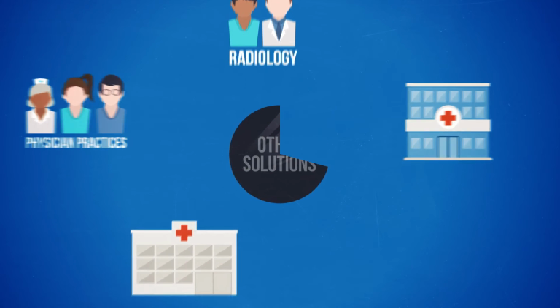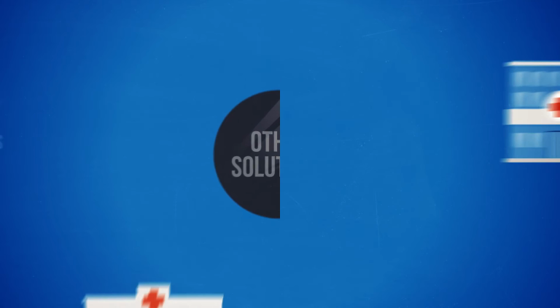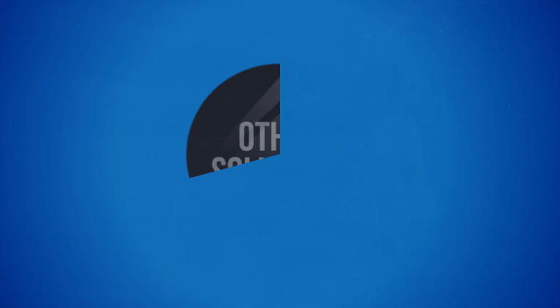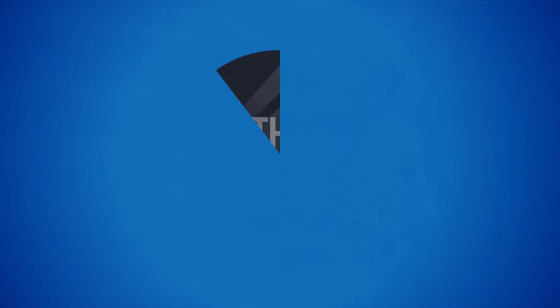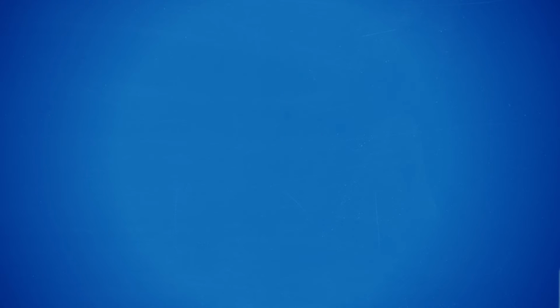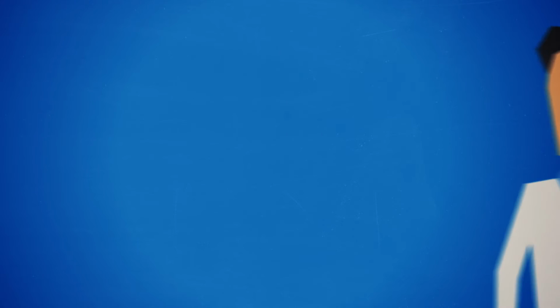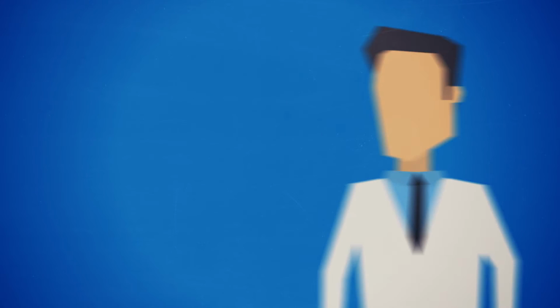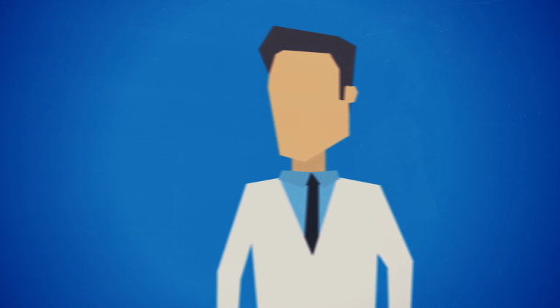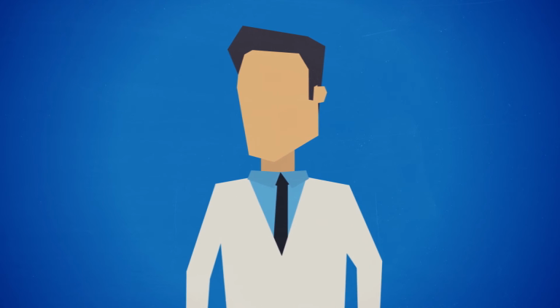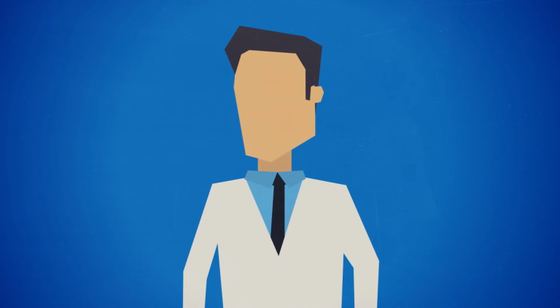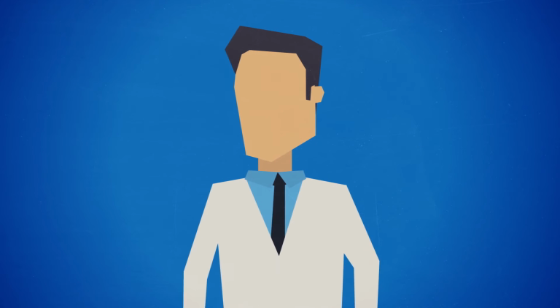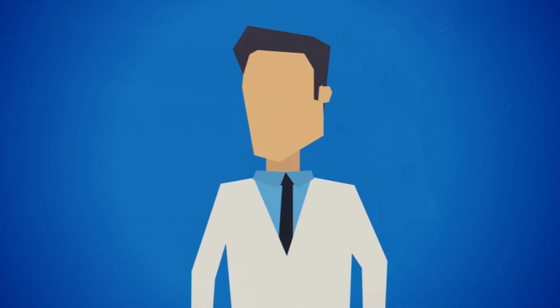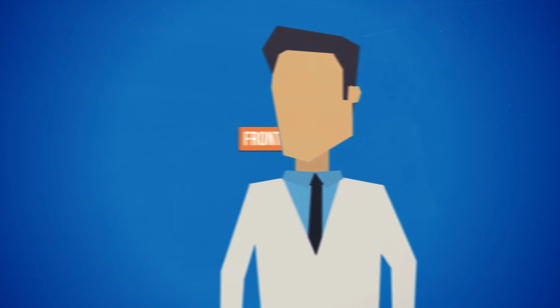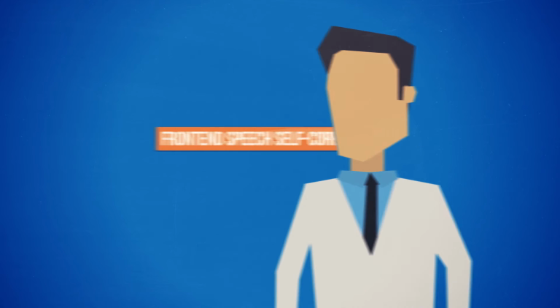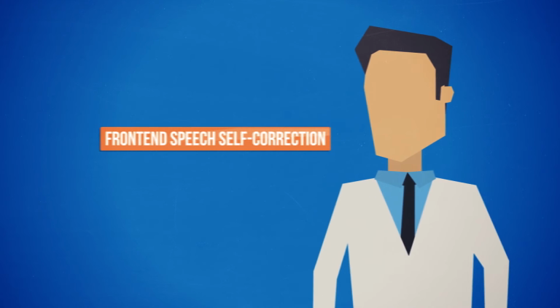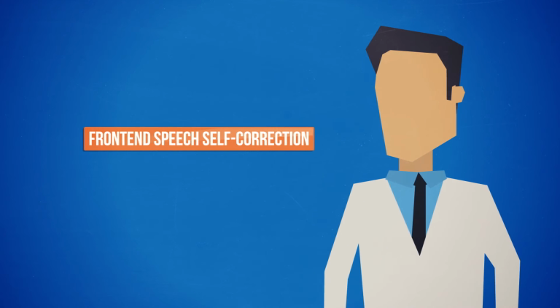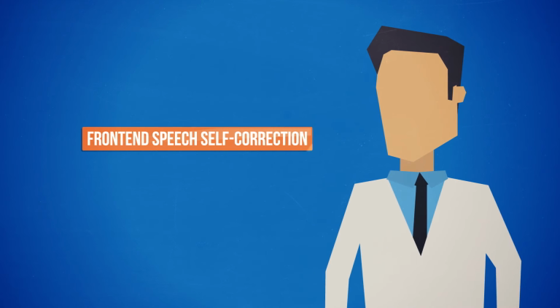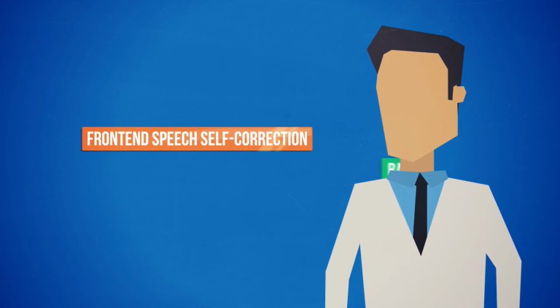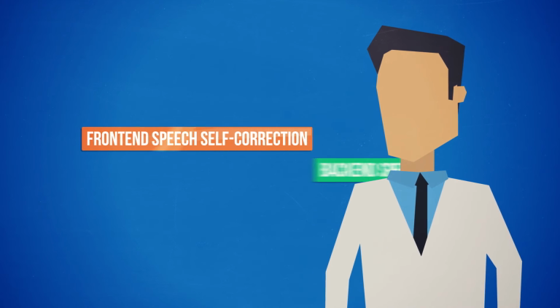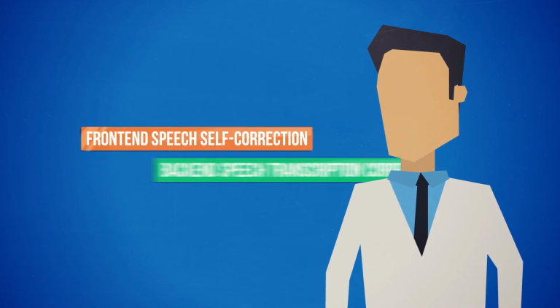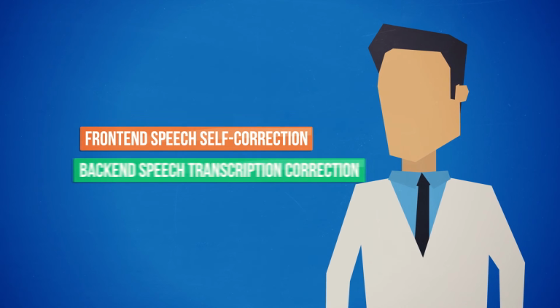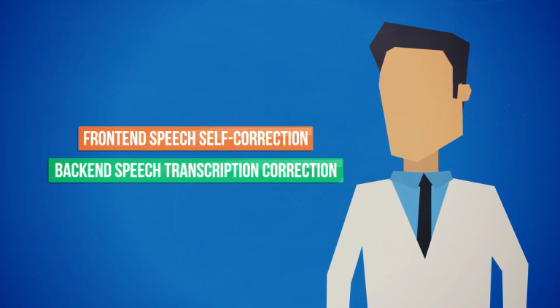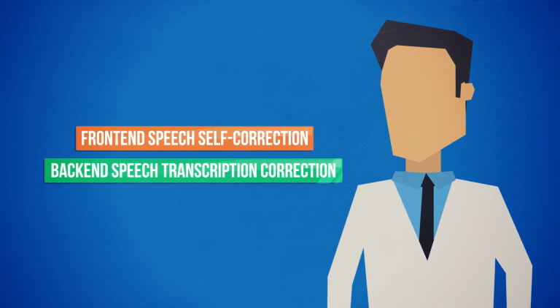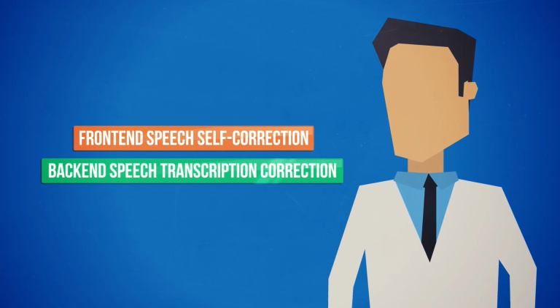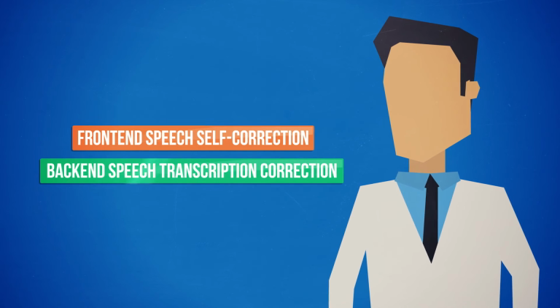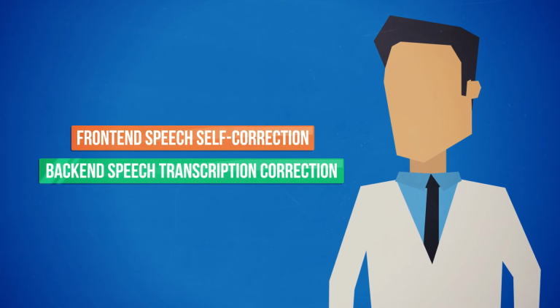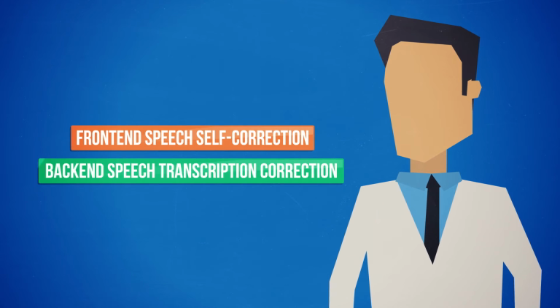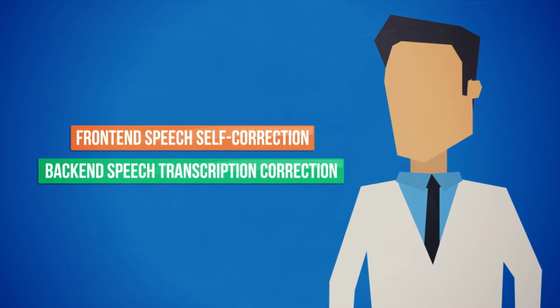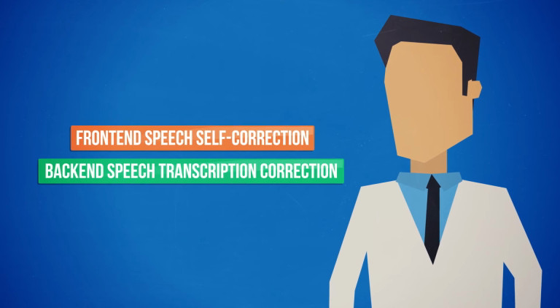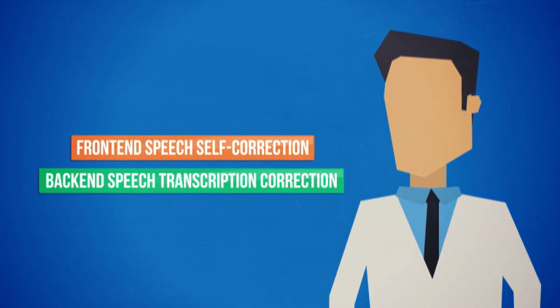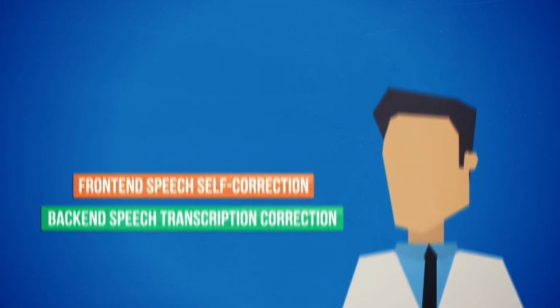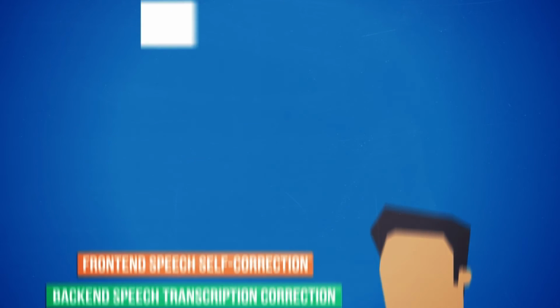With a built-in, dynamic workflow, physicians can switch from front-end speech self-correction to back-end speech transcription correction at the push of a button.